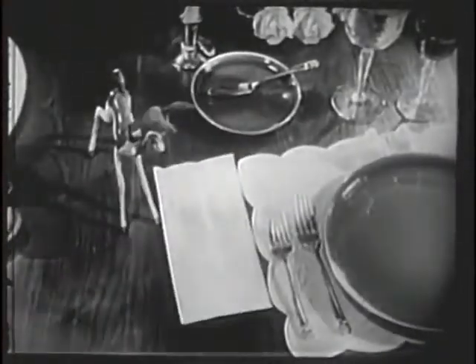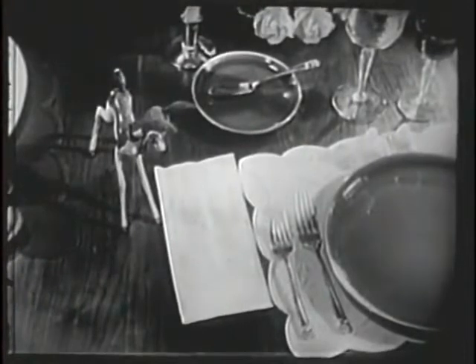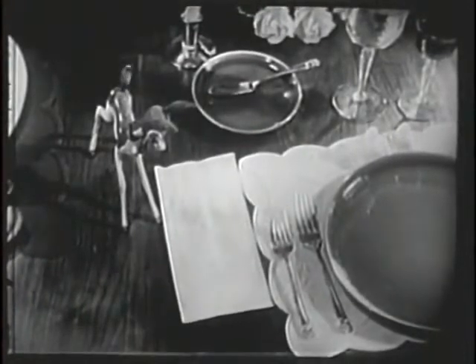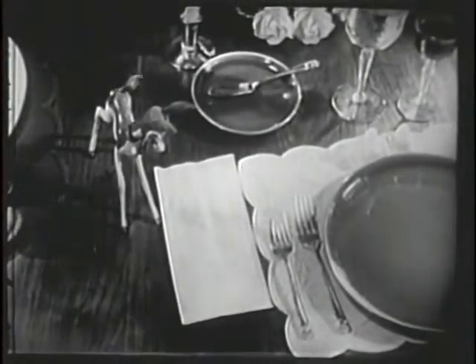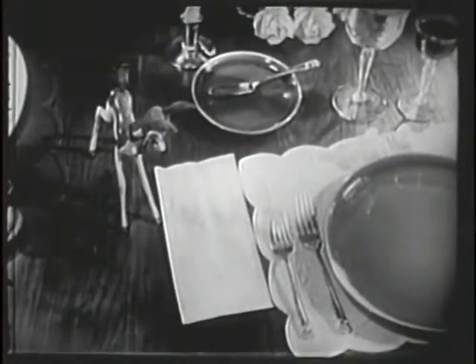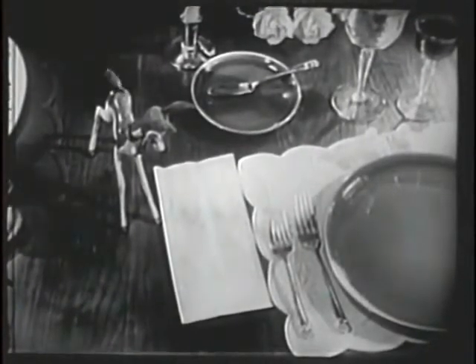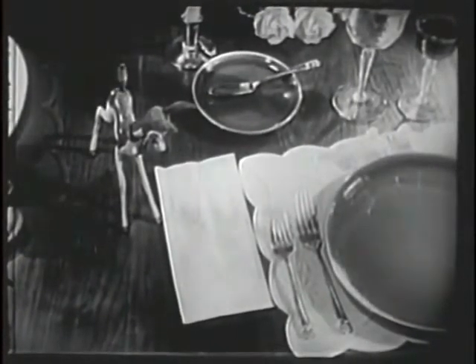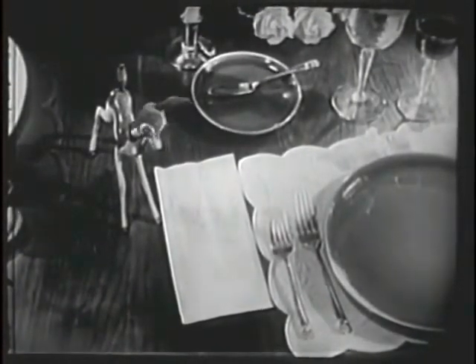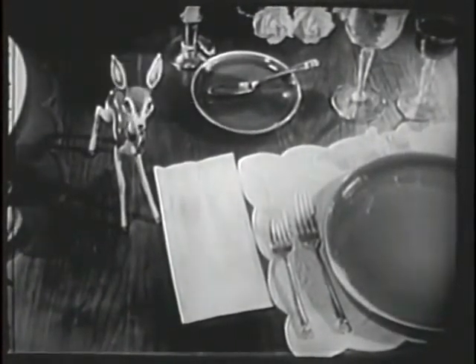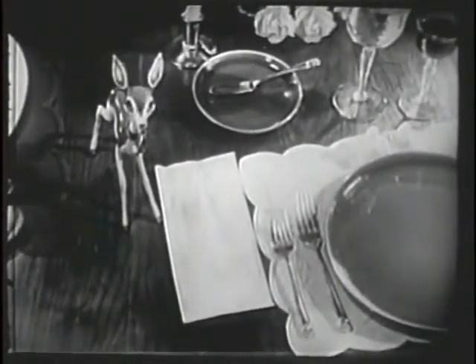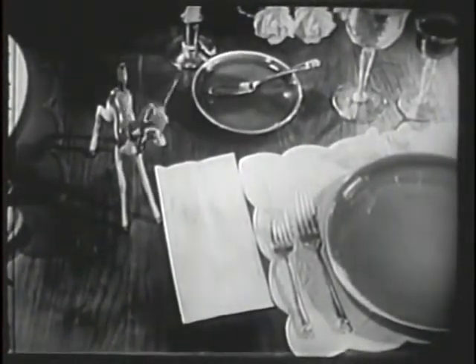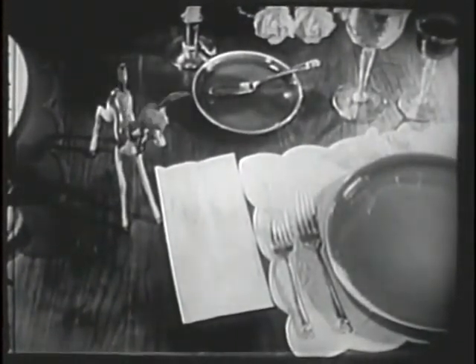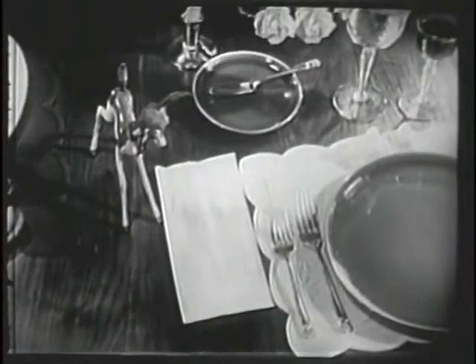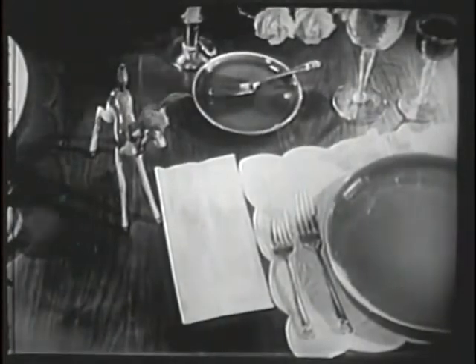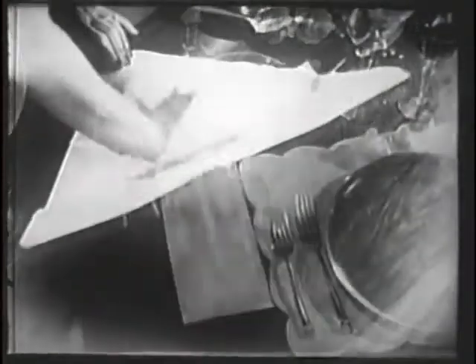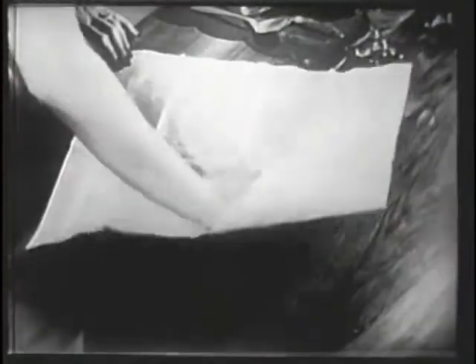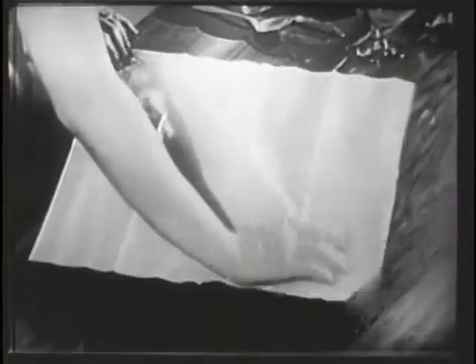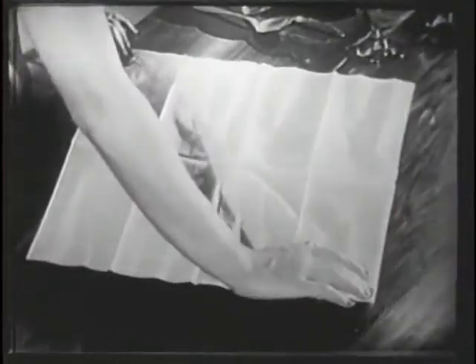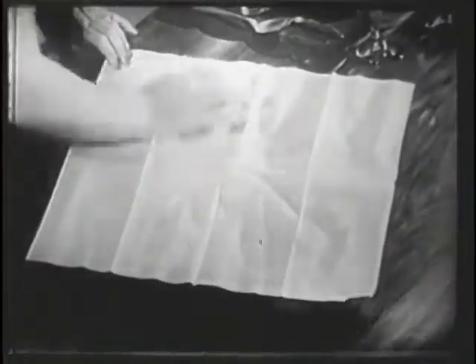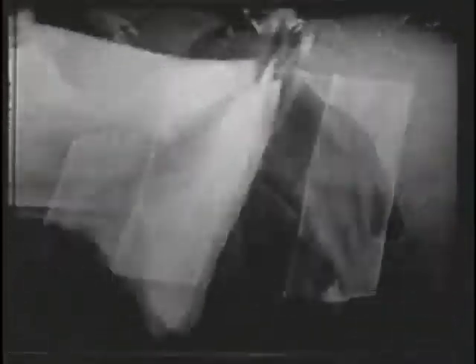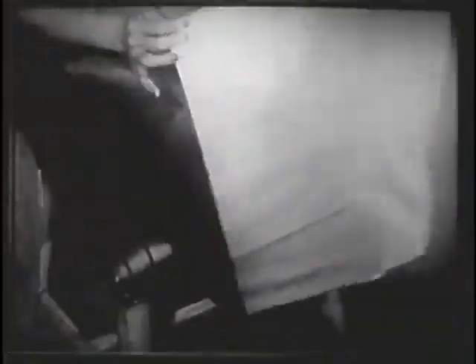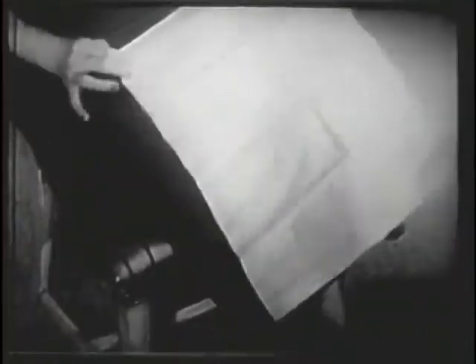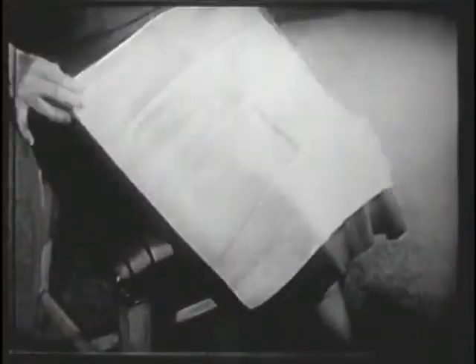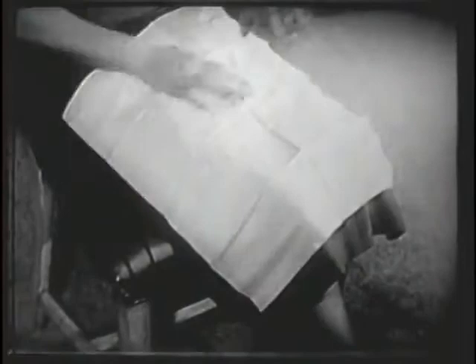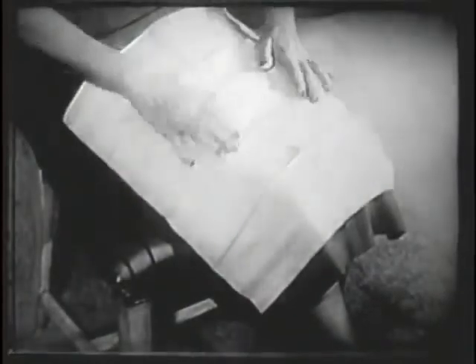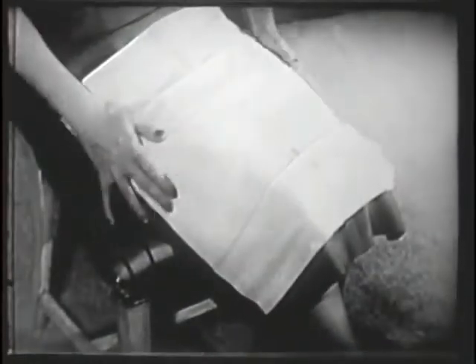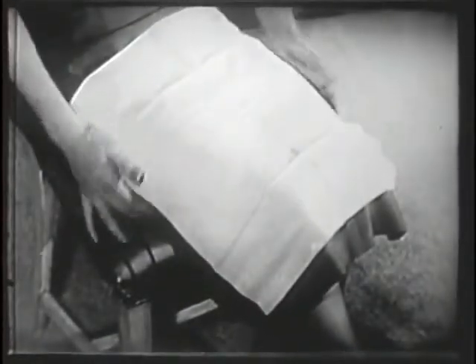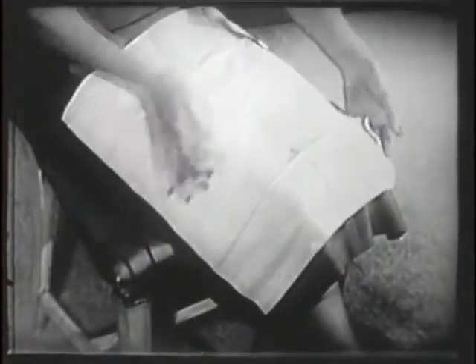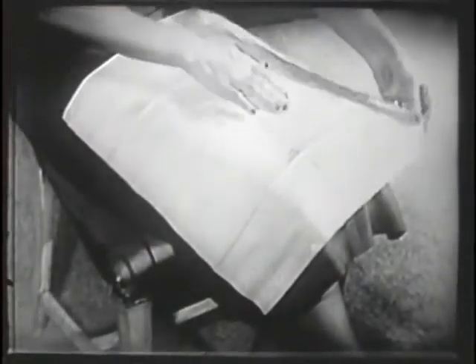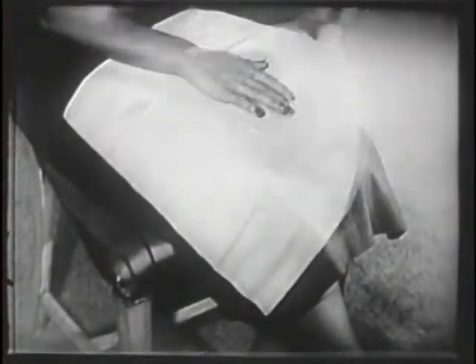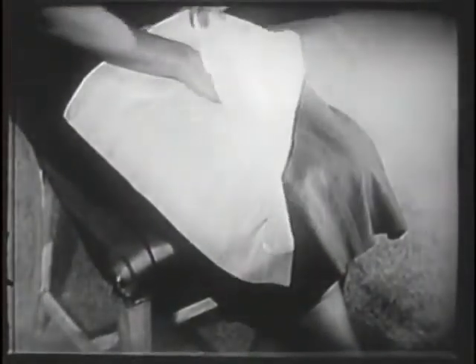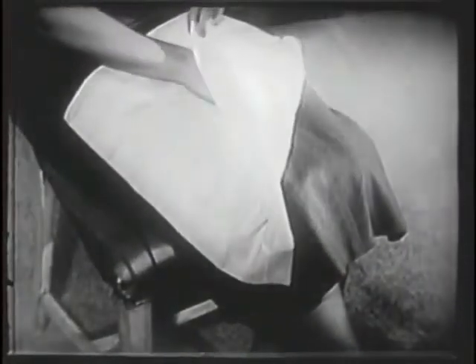These soft, linen-like napkins are two-ply, in smart formal fold, in white and in beautiful pastel colors. And Doe-Skin dinner napkins are big — they cover your whole lap and they stay put. What's more, they last throughout the meal and they leave no lint.